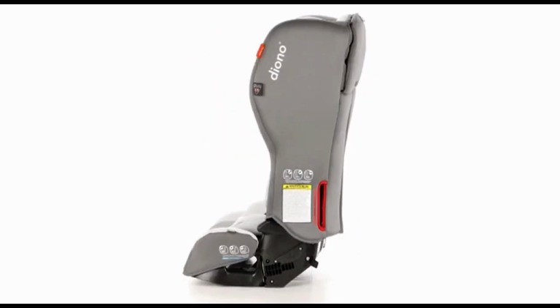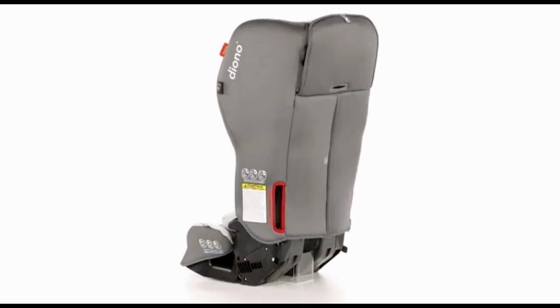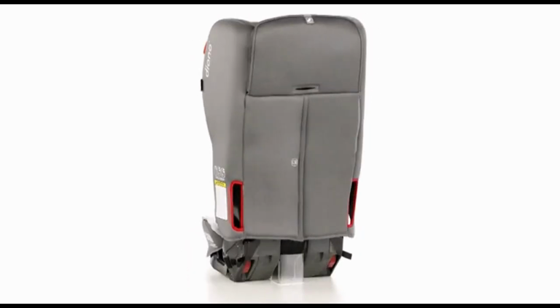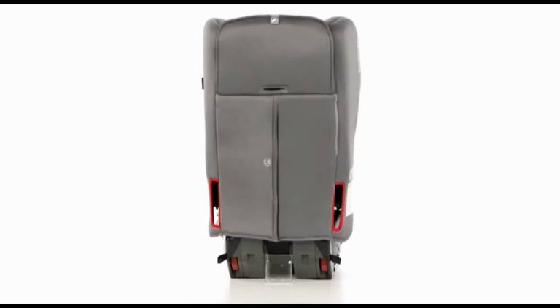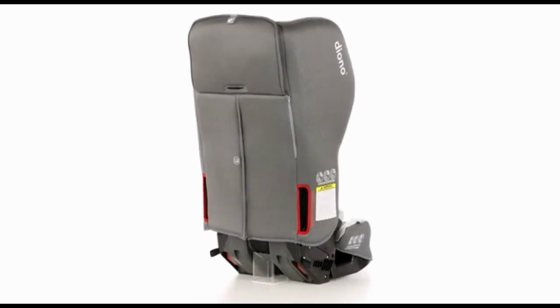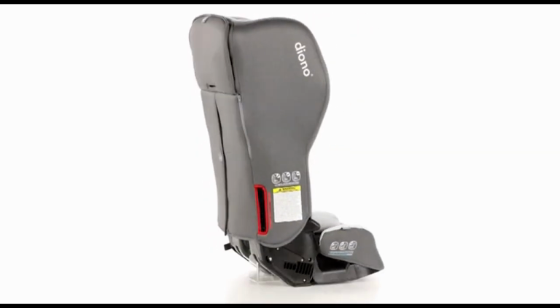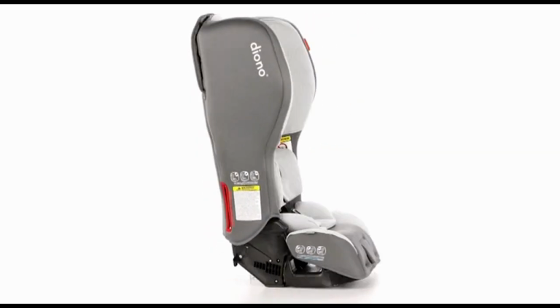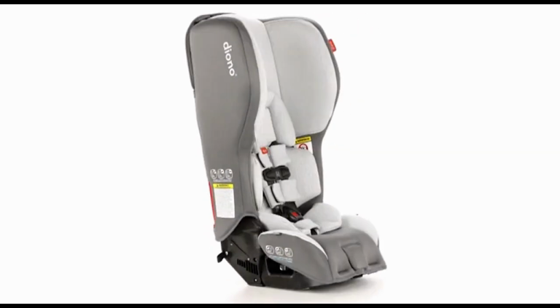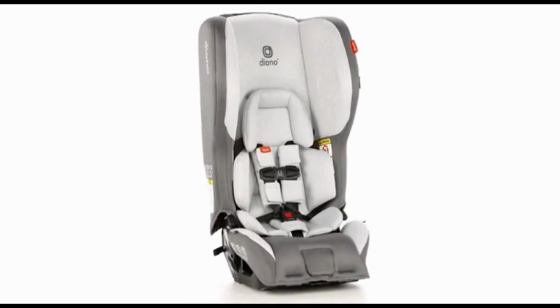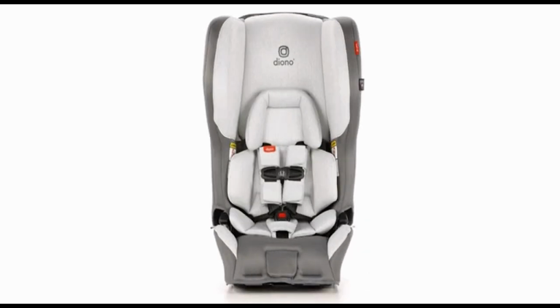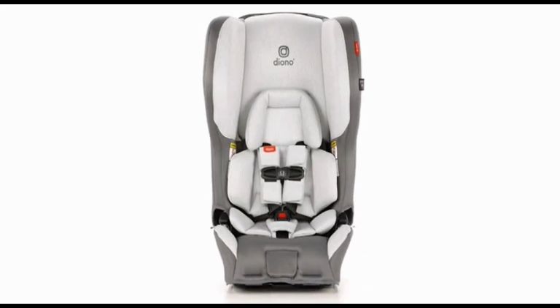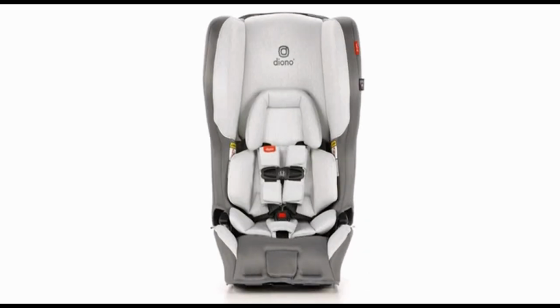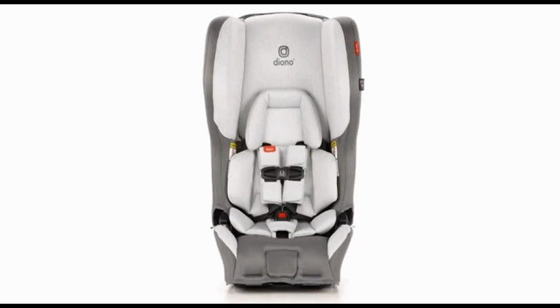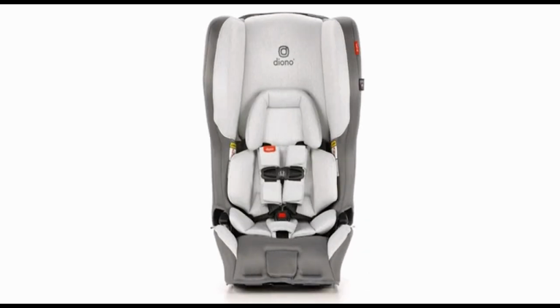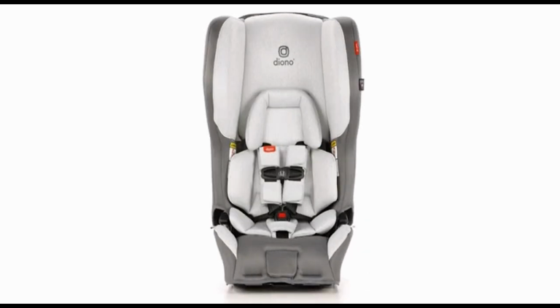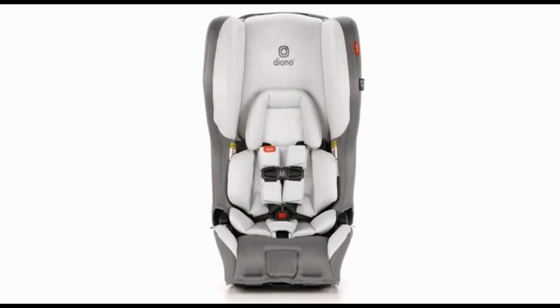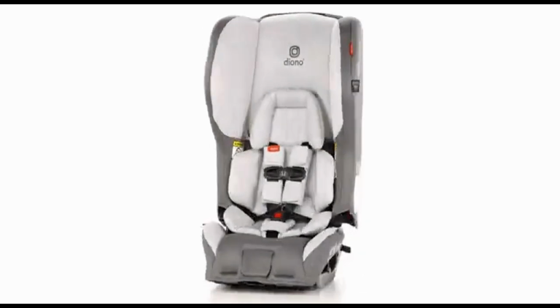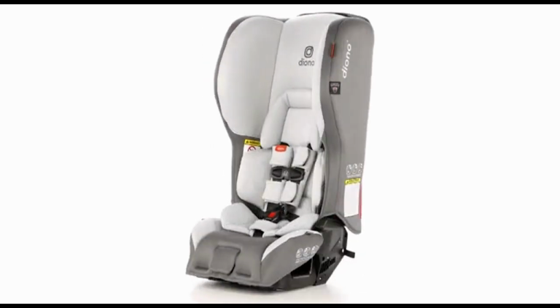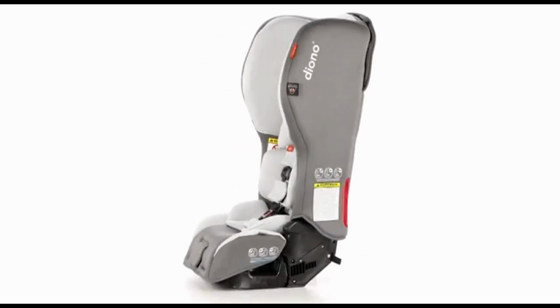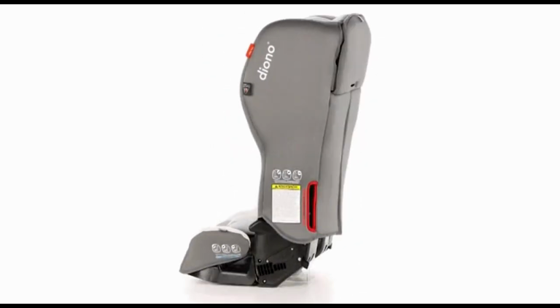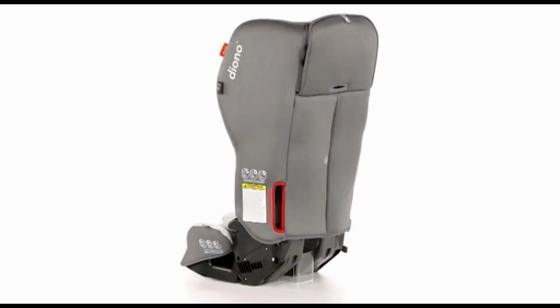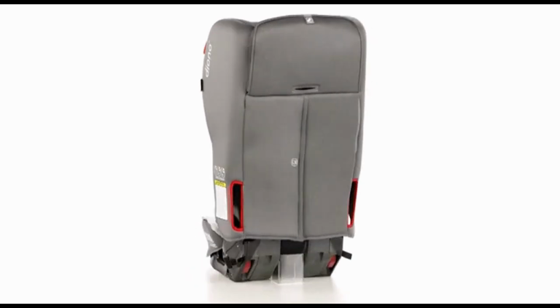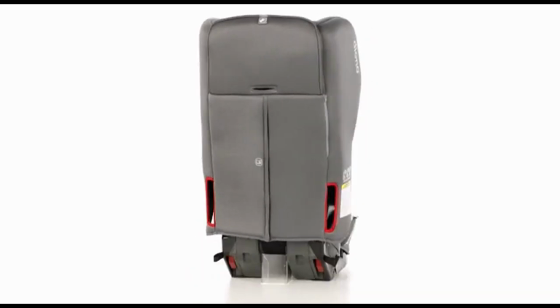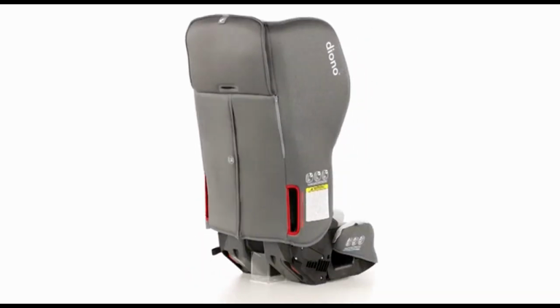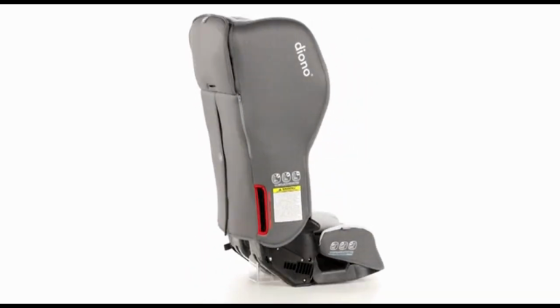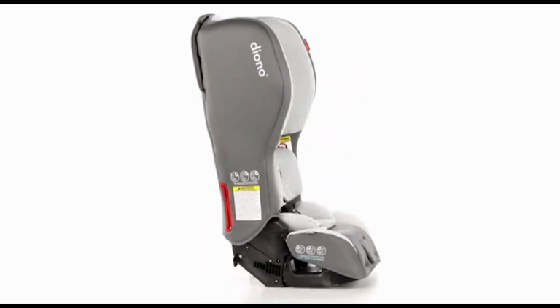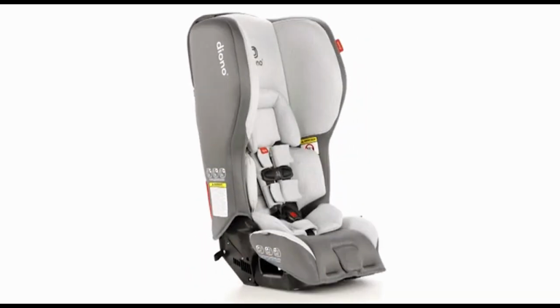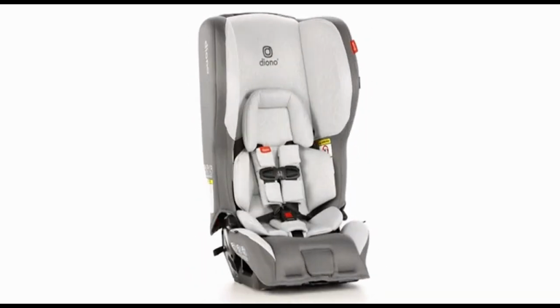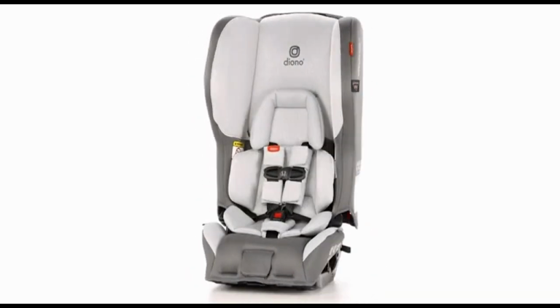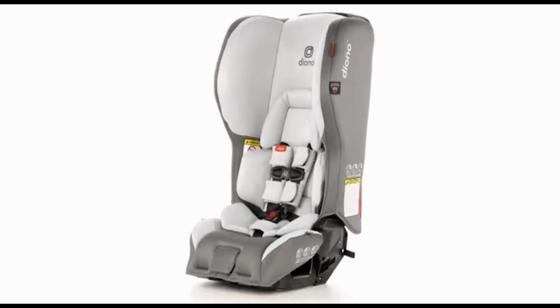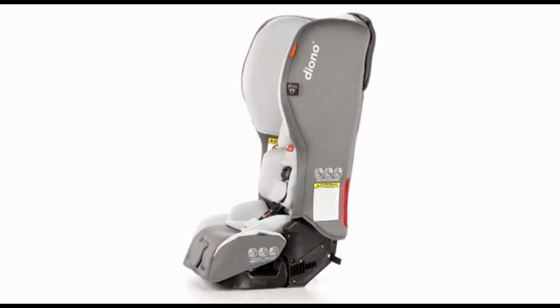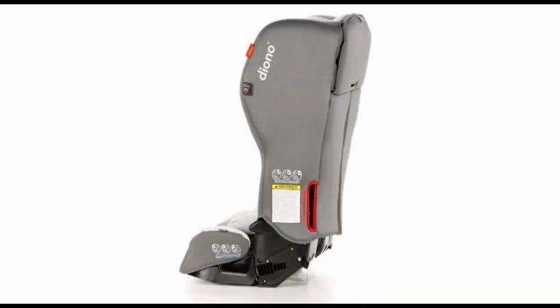The Diono Rainier 2AX is suitable for children weighing 5 to 65 pounds and up to 57 inches tall. Diono car seats are foldable, facilitating easy storage or transport, and feature a full metal frame and deep headwings for enhanced protection.